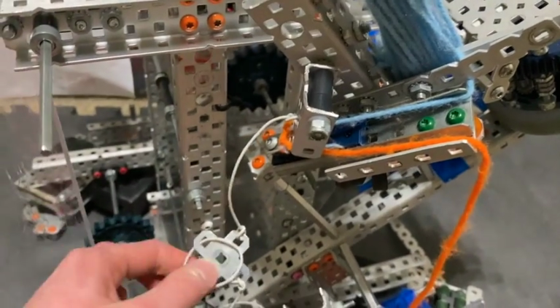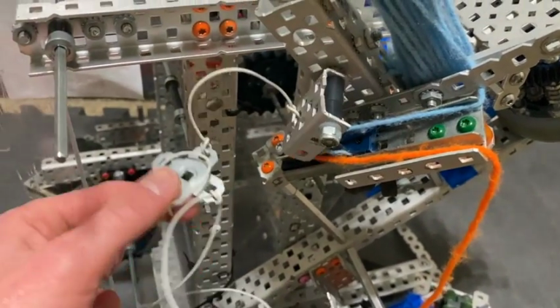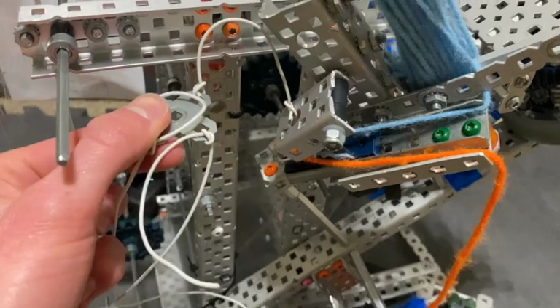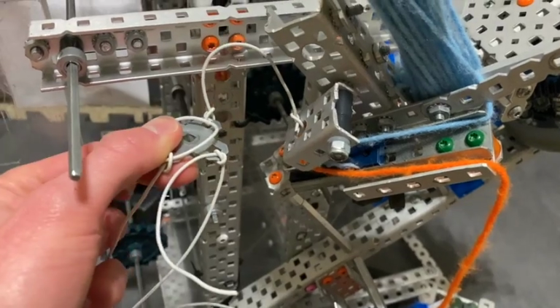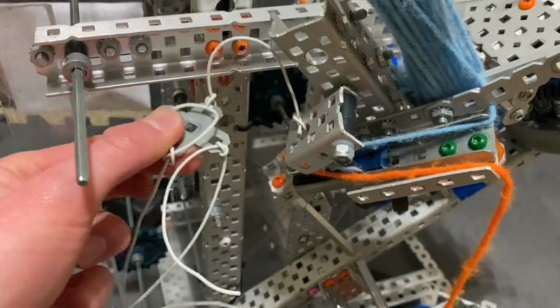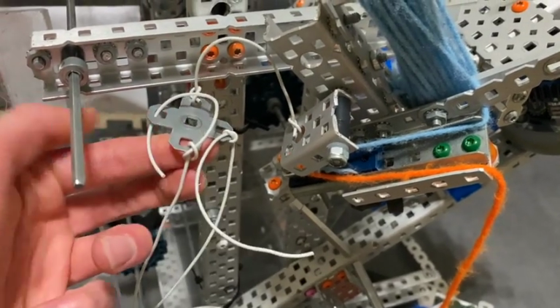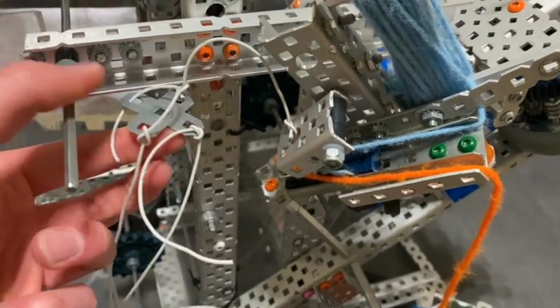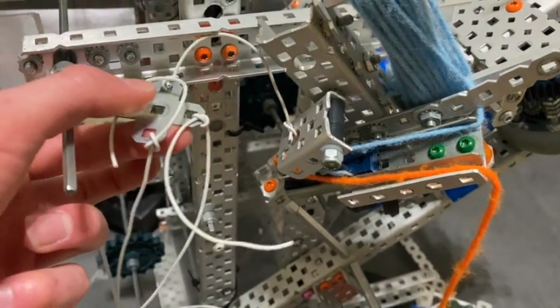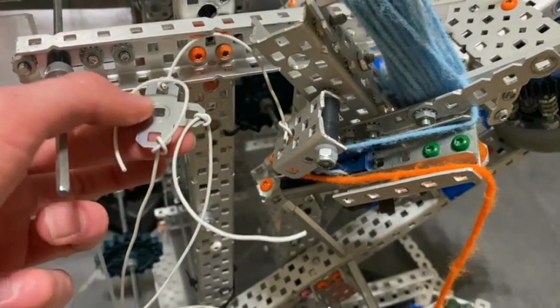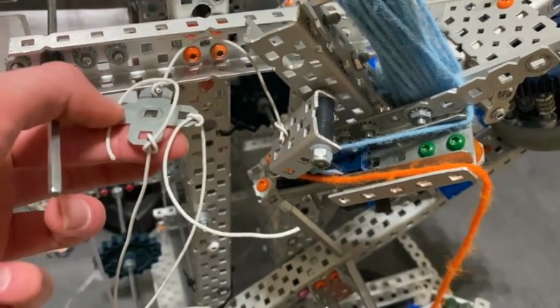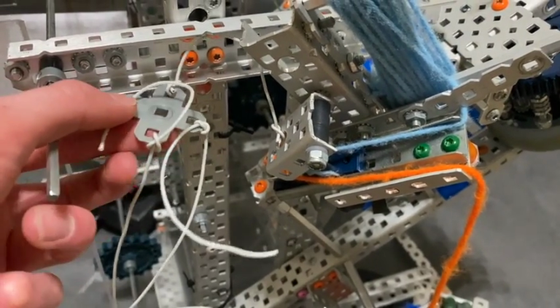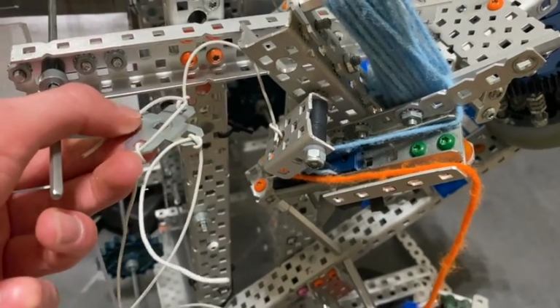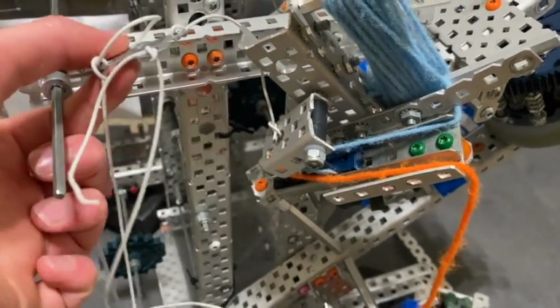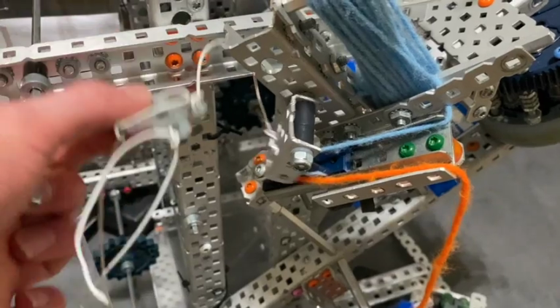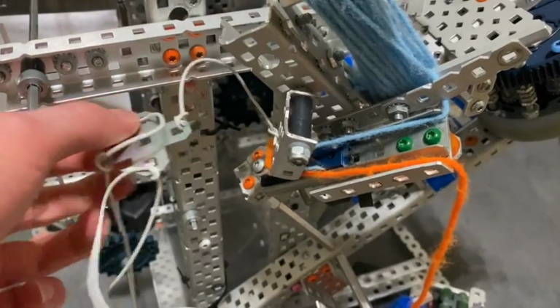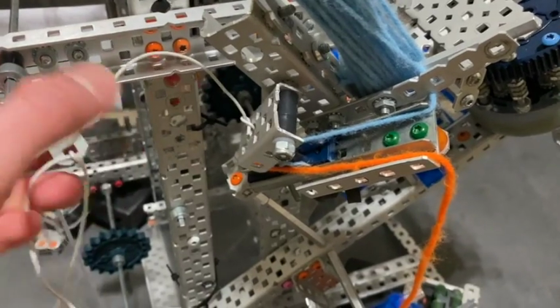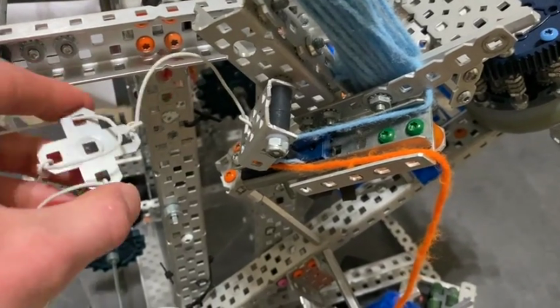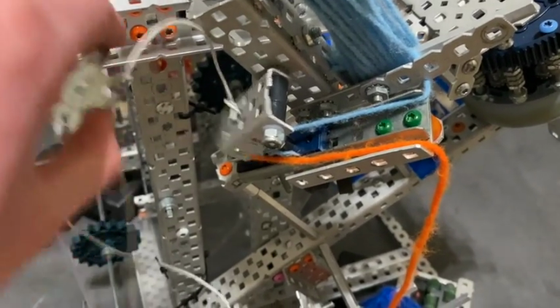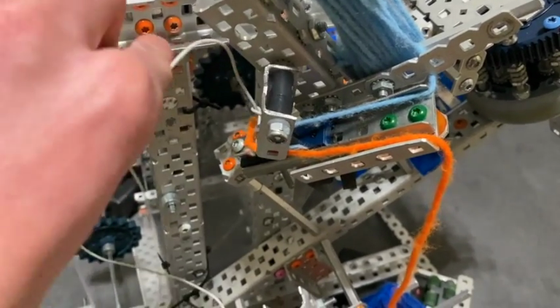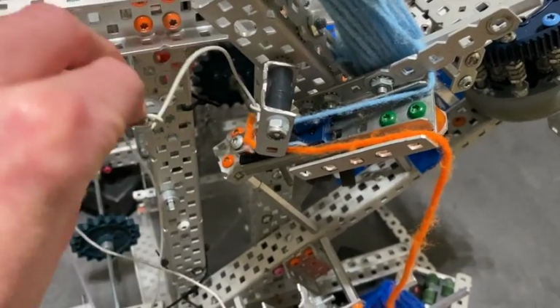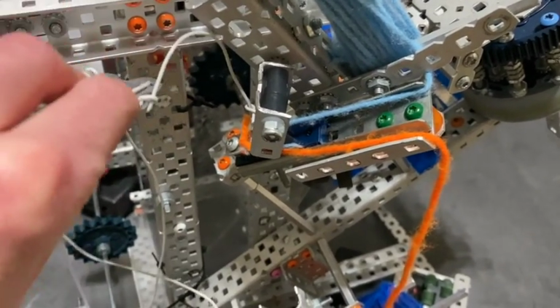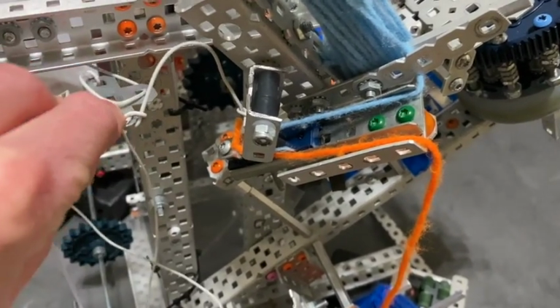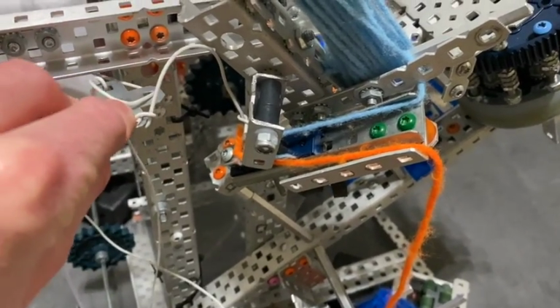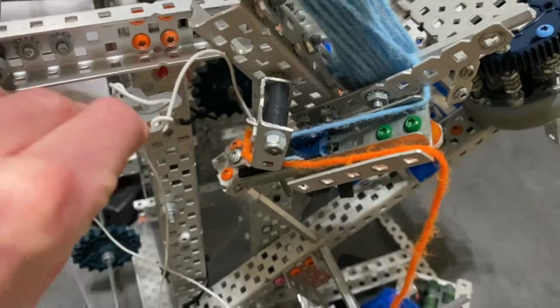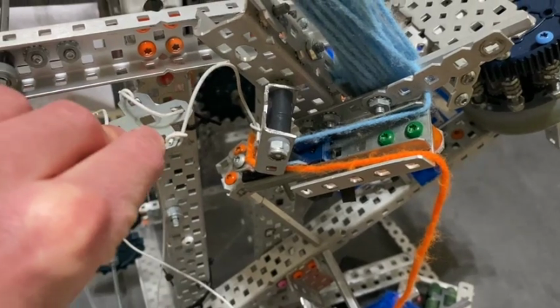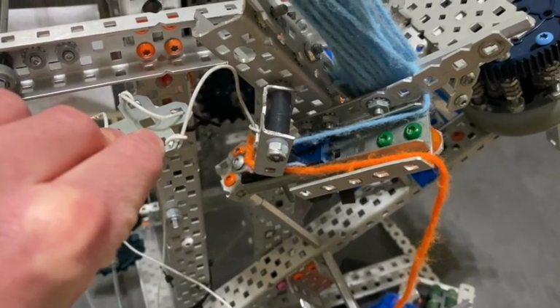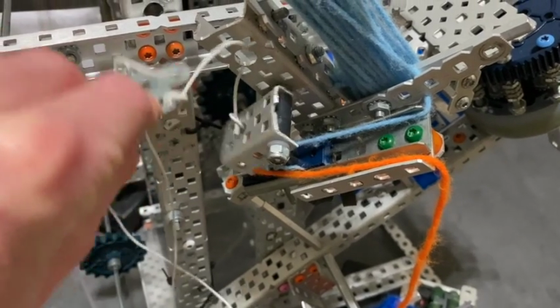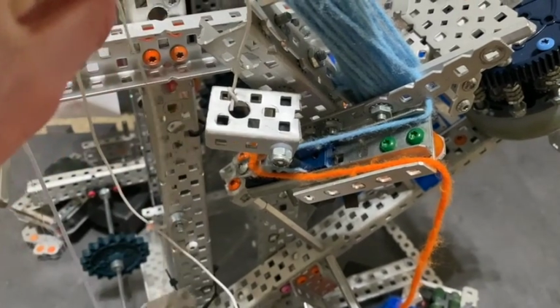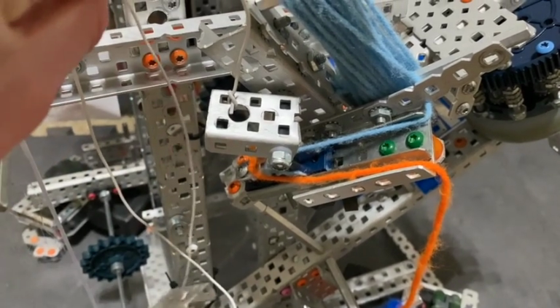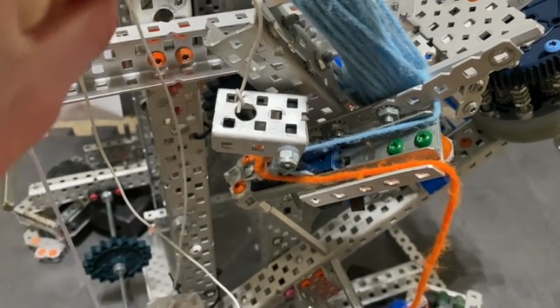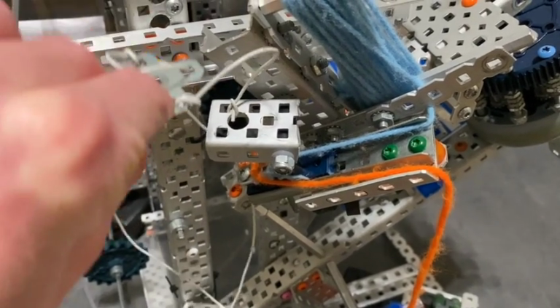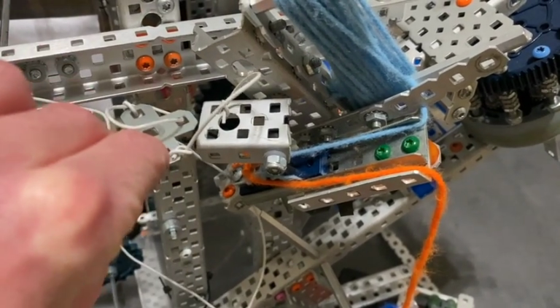This would be connected to a cylinder, which we ended up having to take off due to limited resources and our rebuild. It would move up and down — so when the cylinder is down, the latch is down, and when the cylinder moves up, that latch is what moves up.